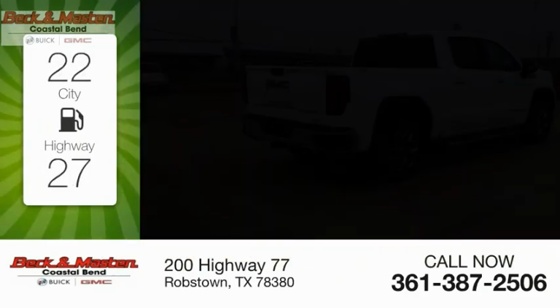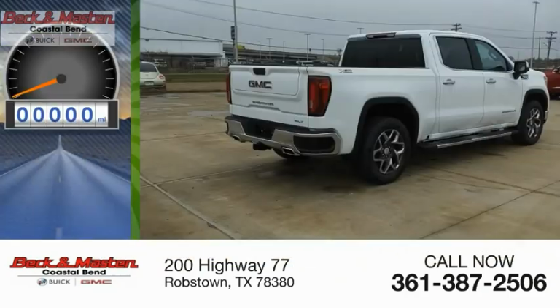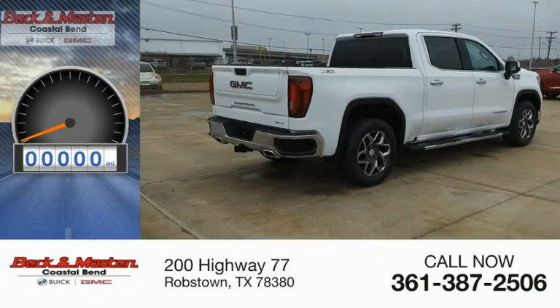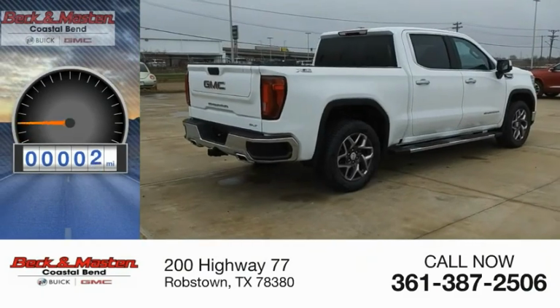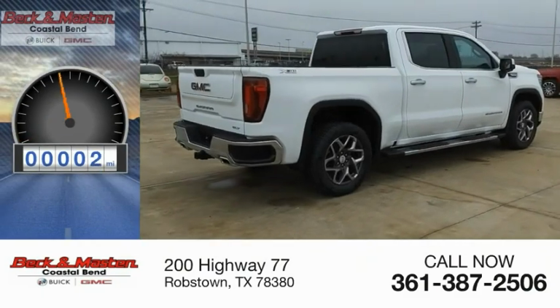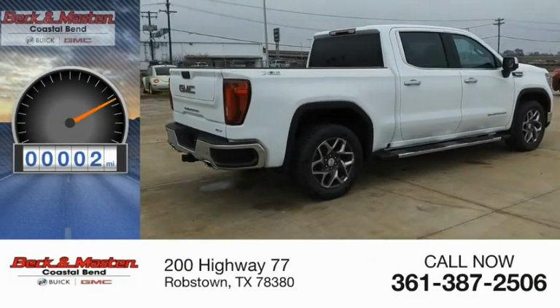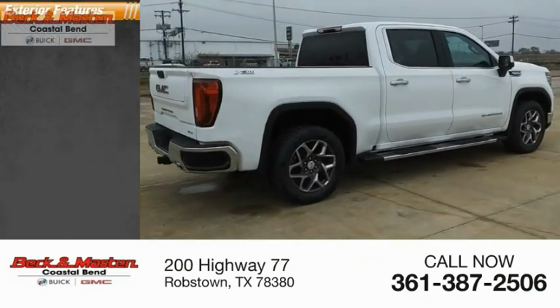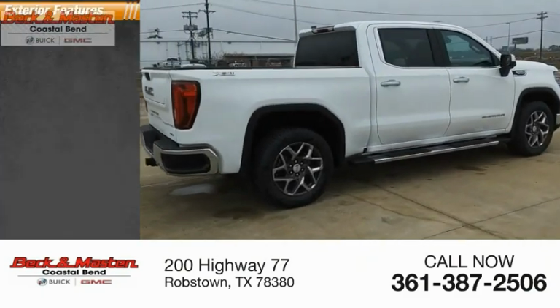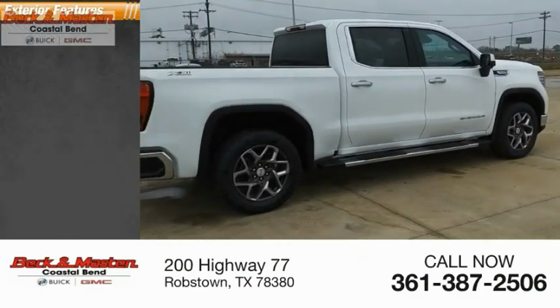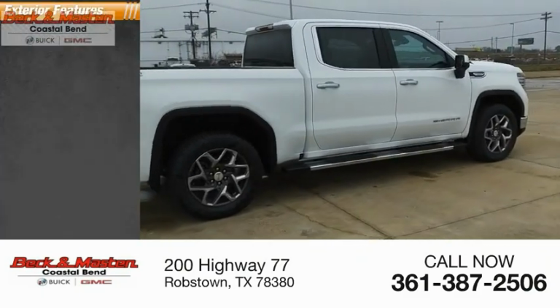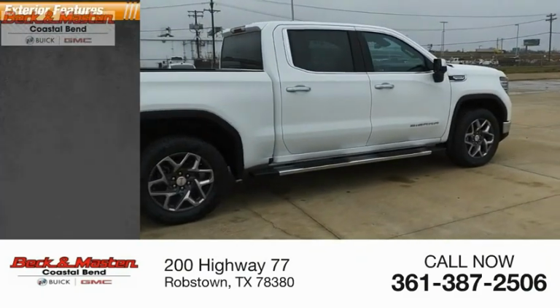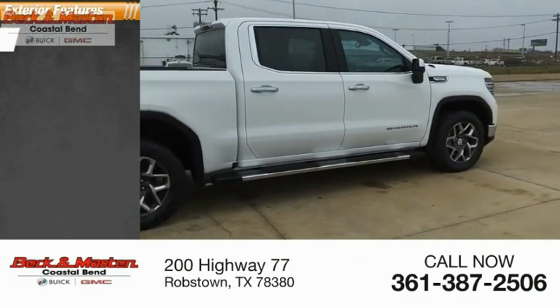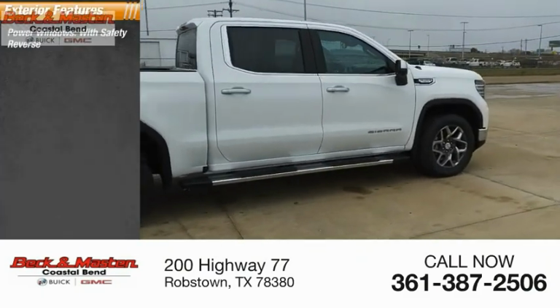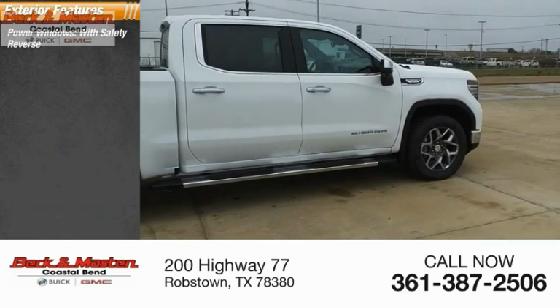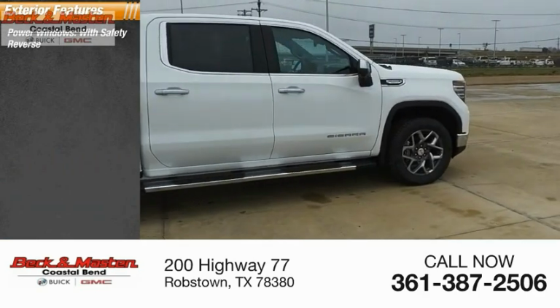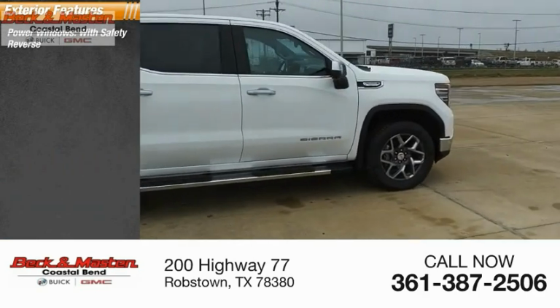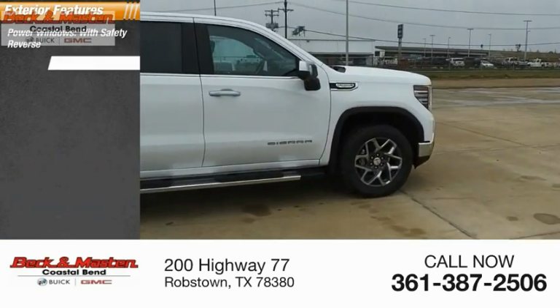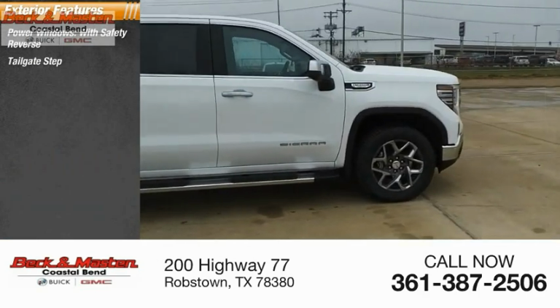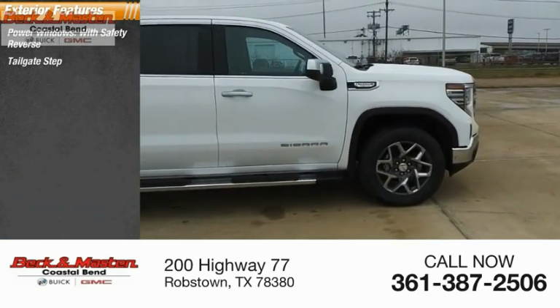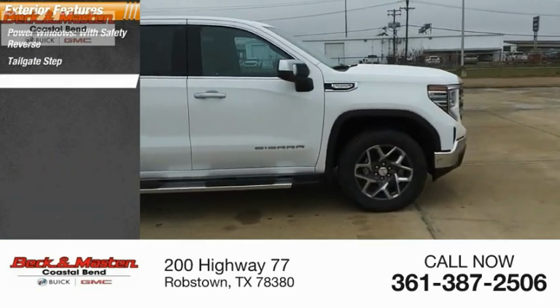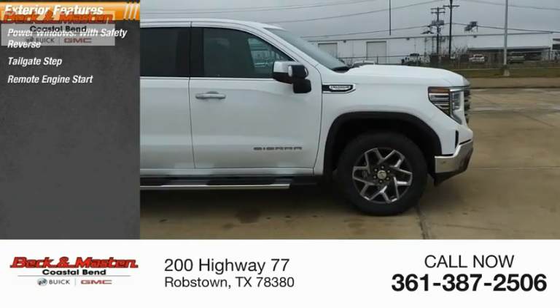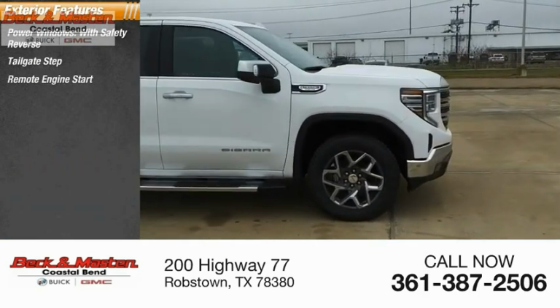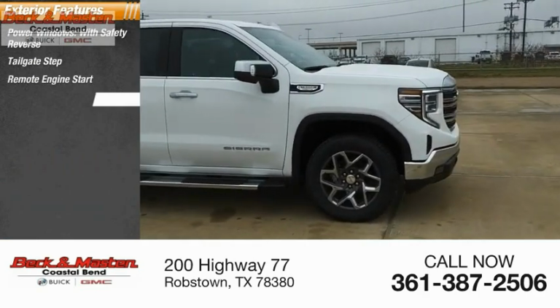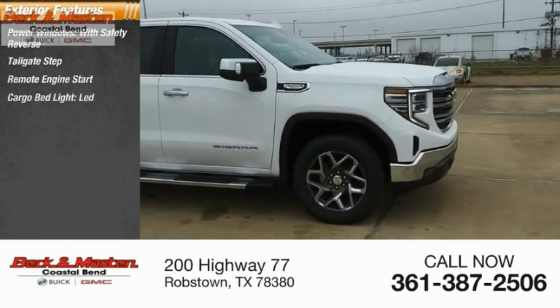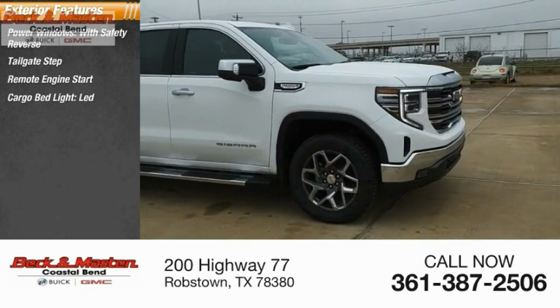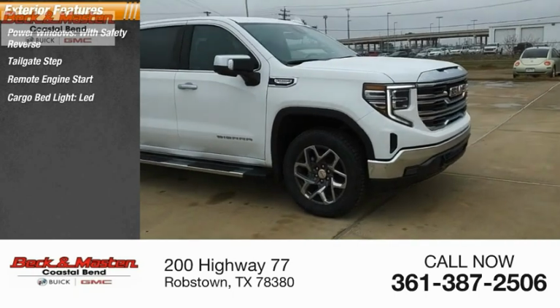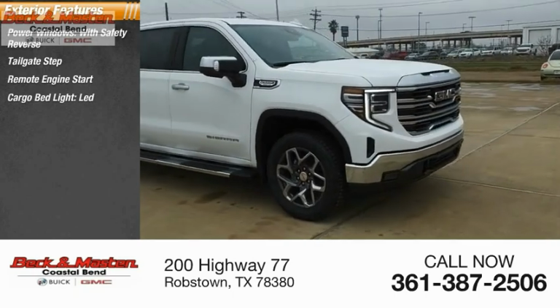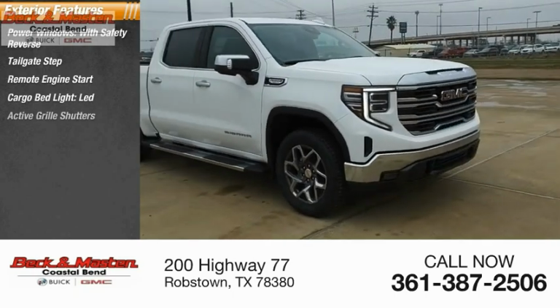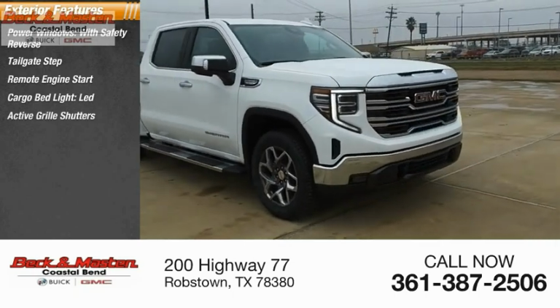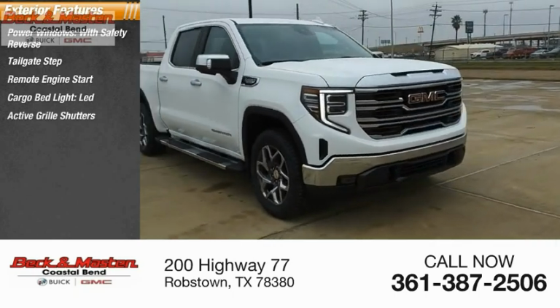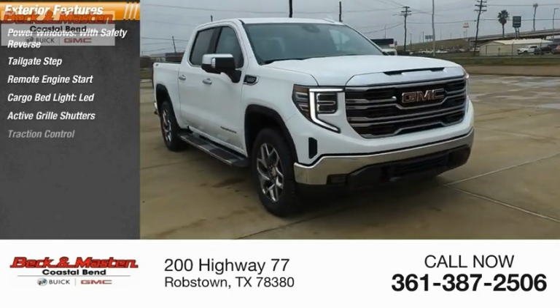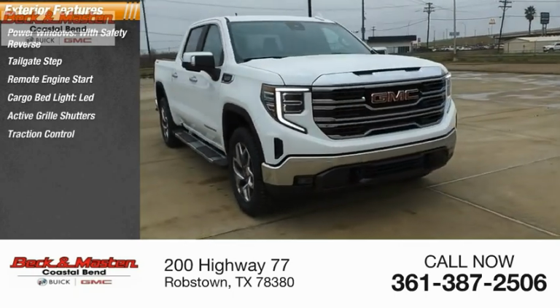This vehicle has less than 100 miles. Here are some of this vehicle's great options: power windows with safety reverse, tailgate step, remote engine start, cargo bed light, LED, active grille shutters, traction control.